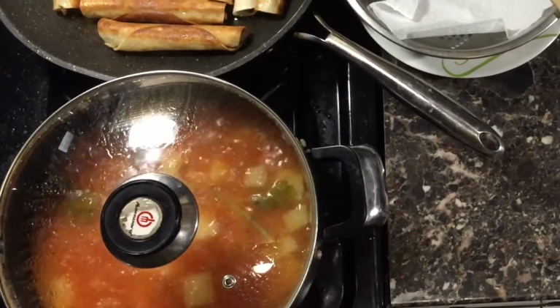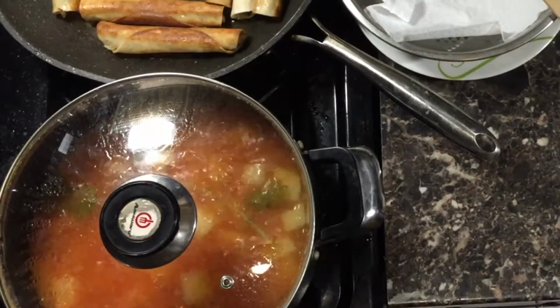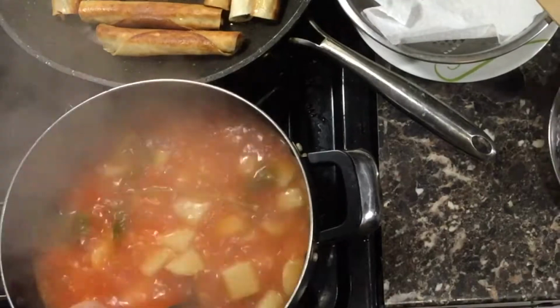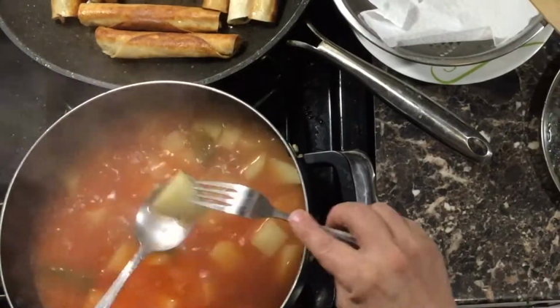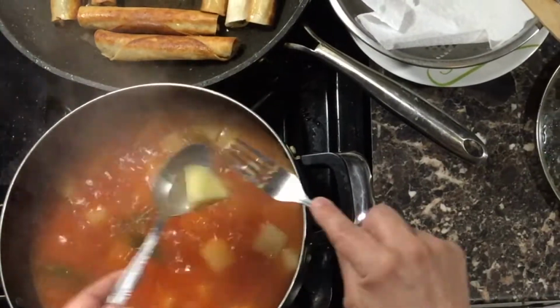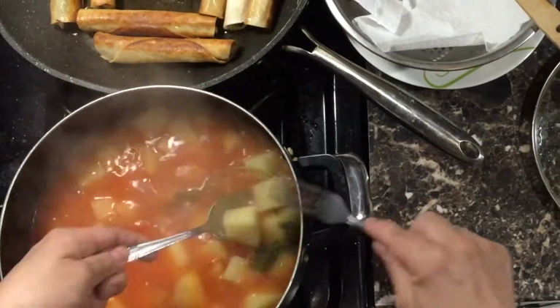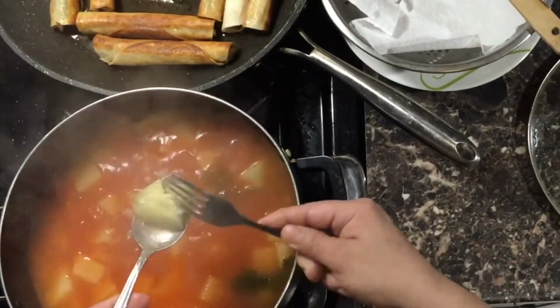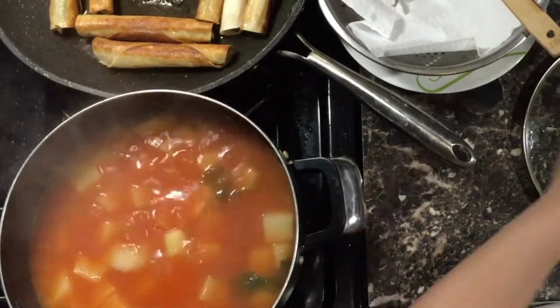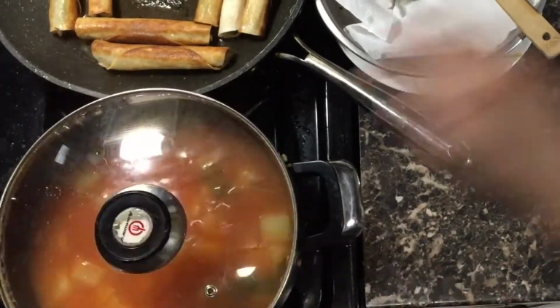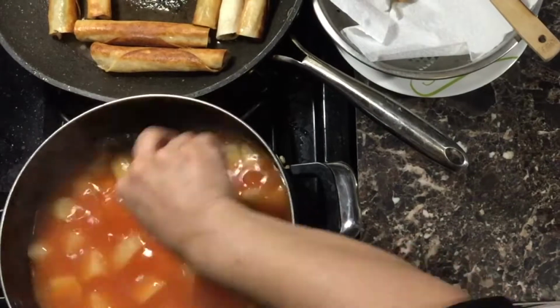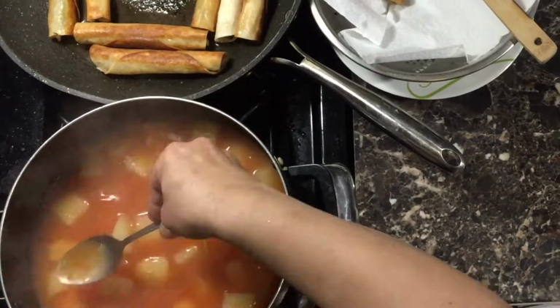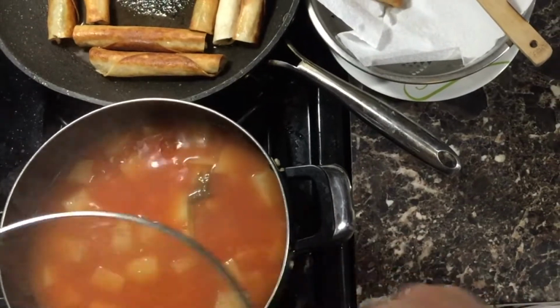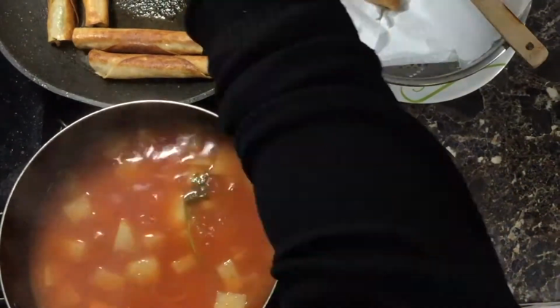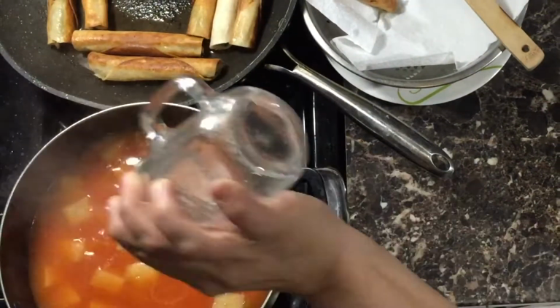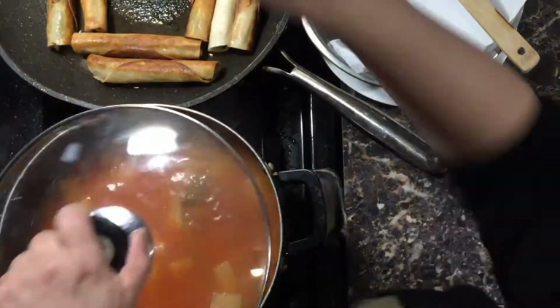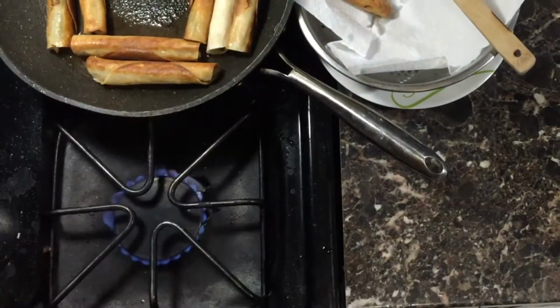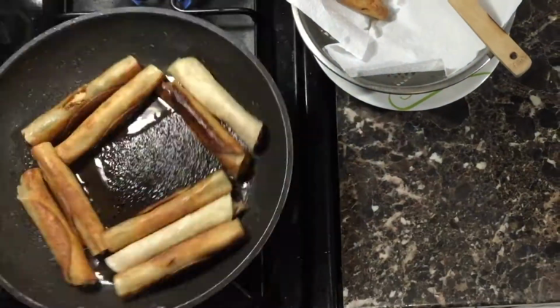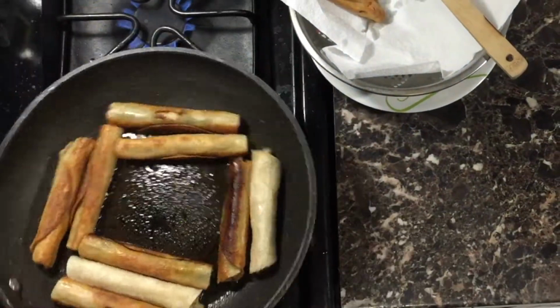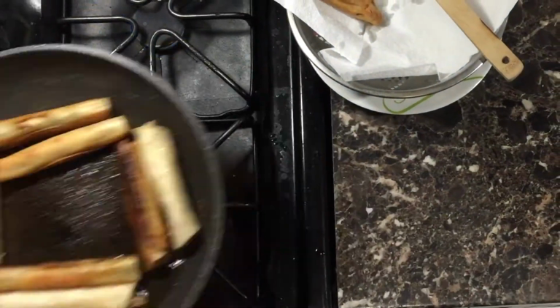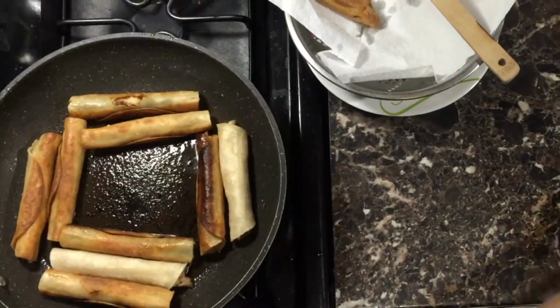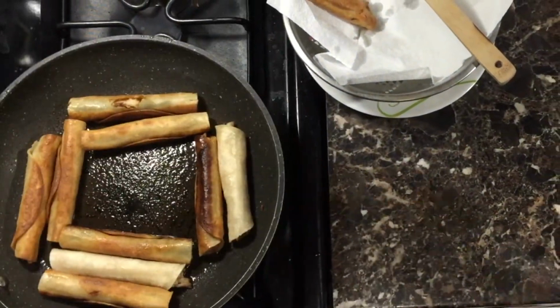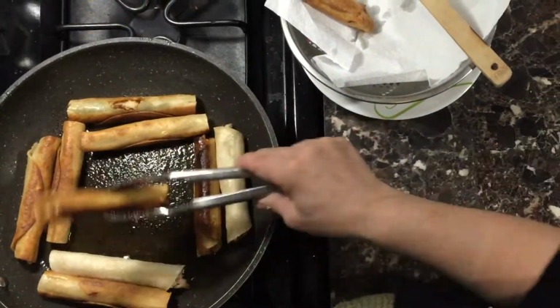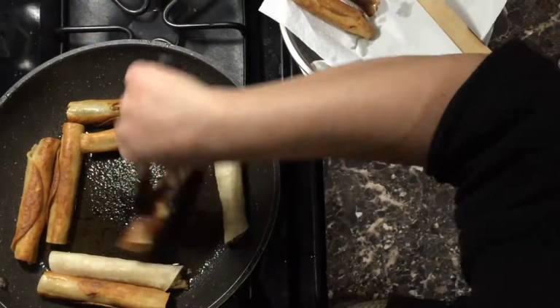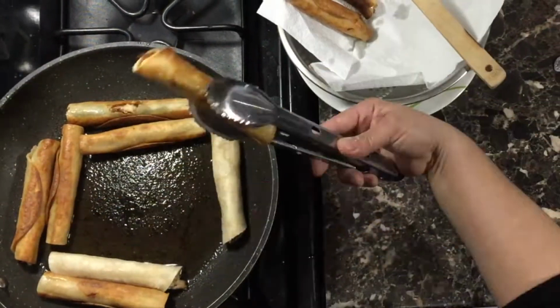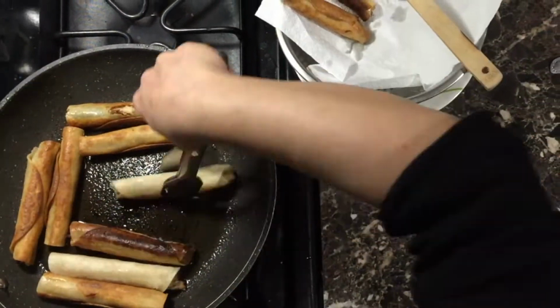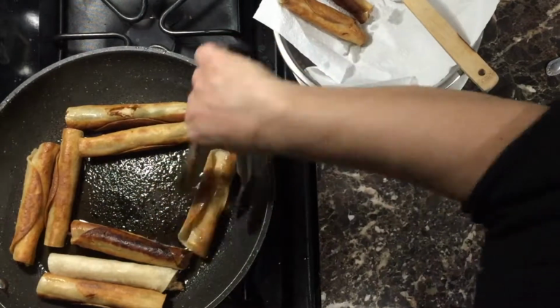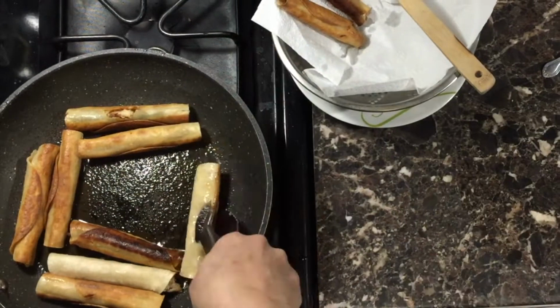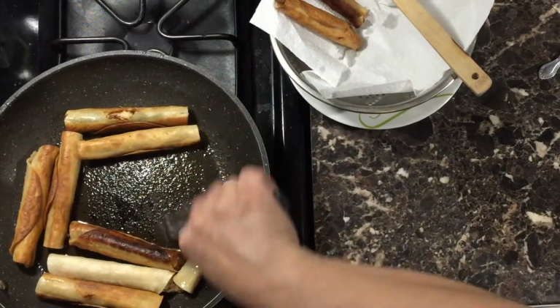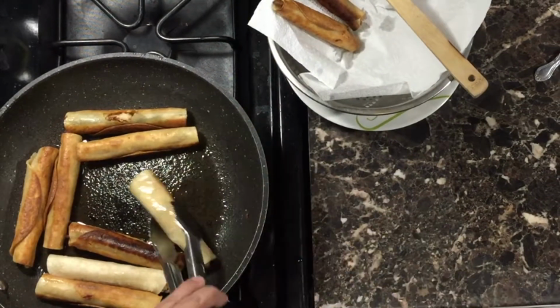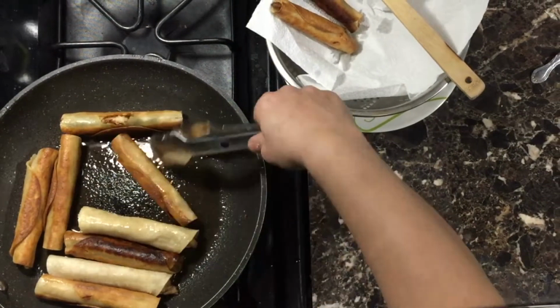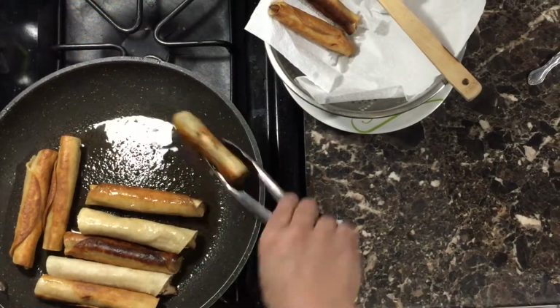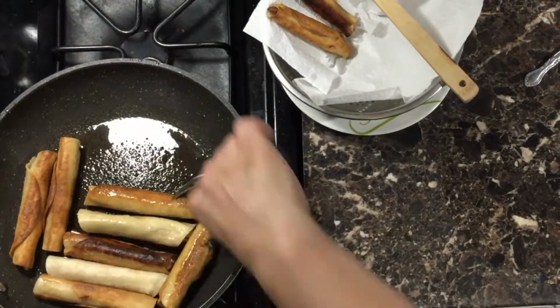The 15 minutes have passed and it looks like my soup is done — the potatoes are nice and soft. Please note that this soup is mild in taste — it's meant to accompany the tacos, not overpower the flavor.